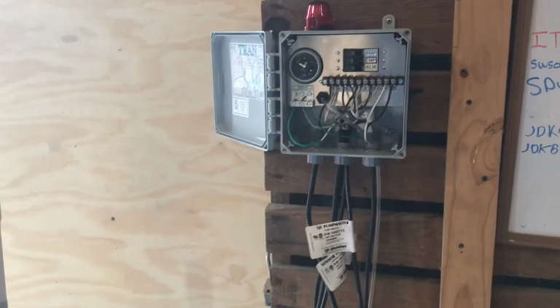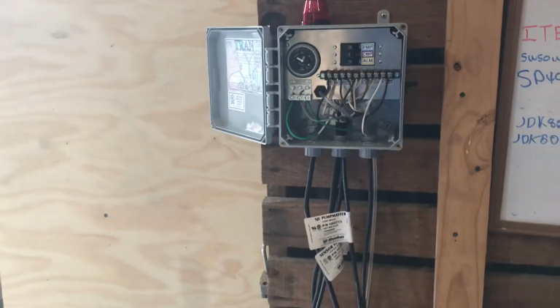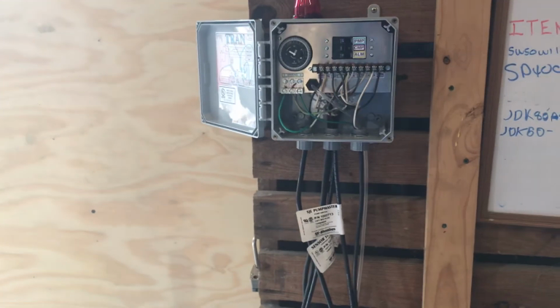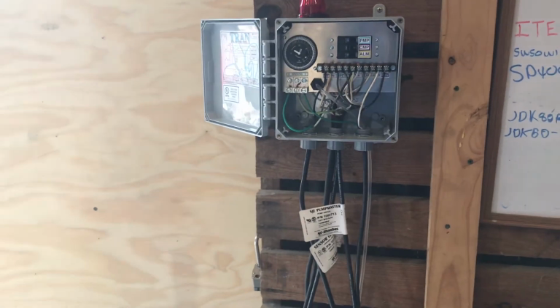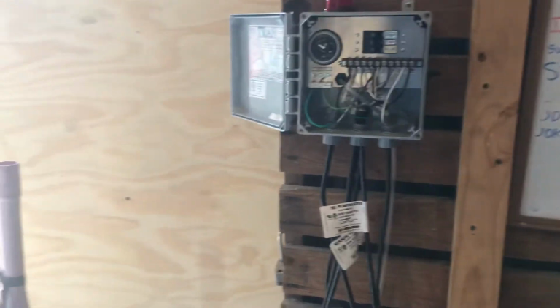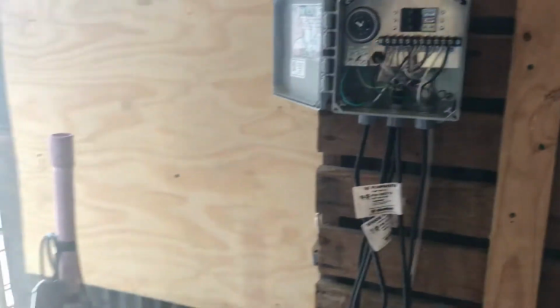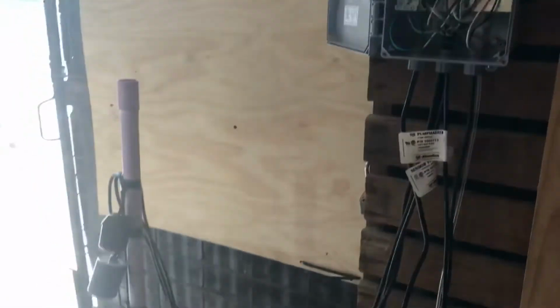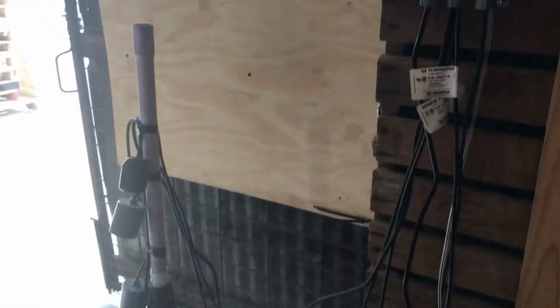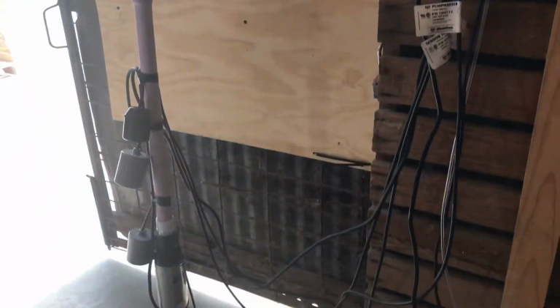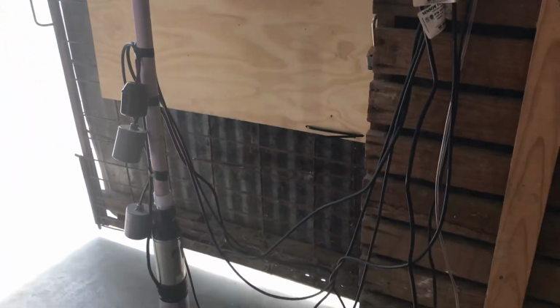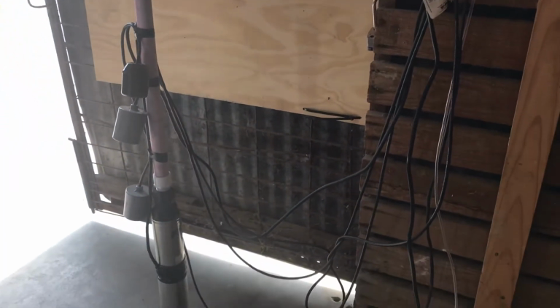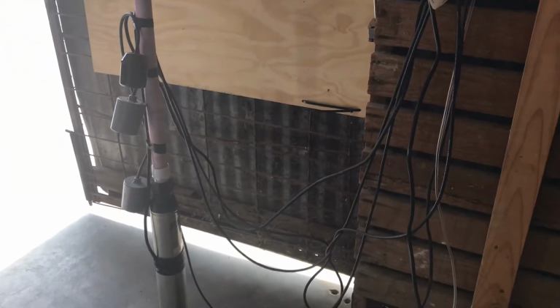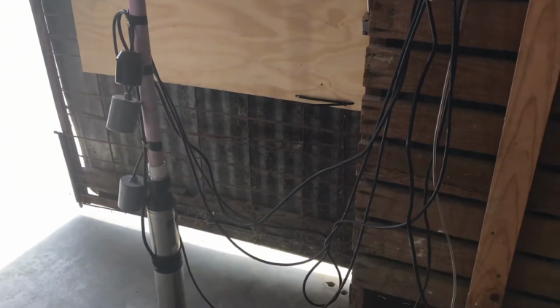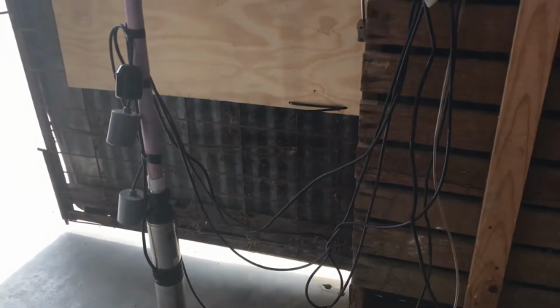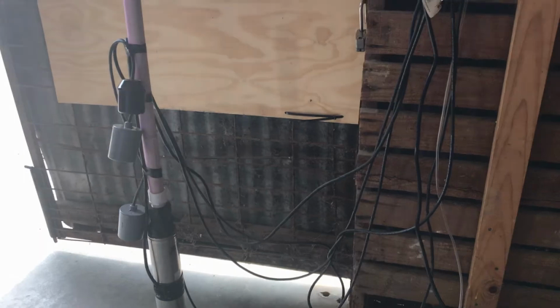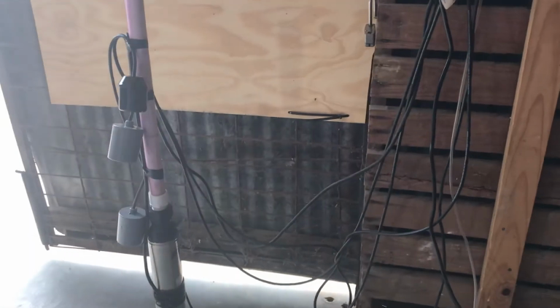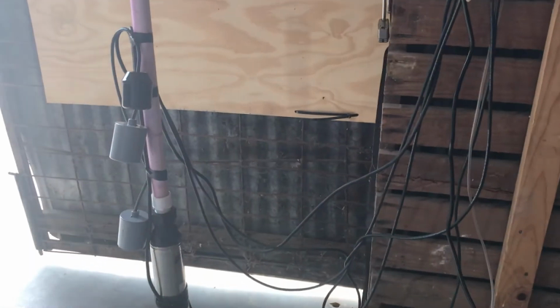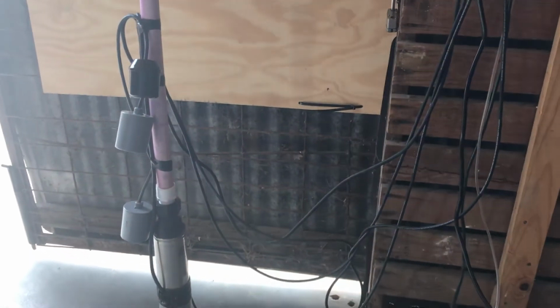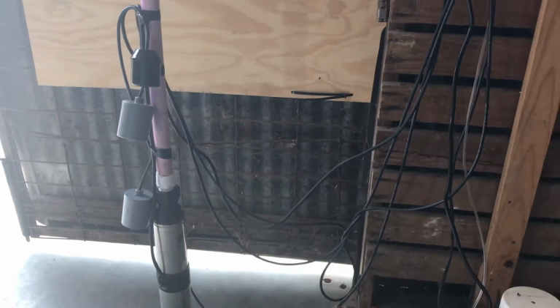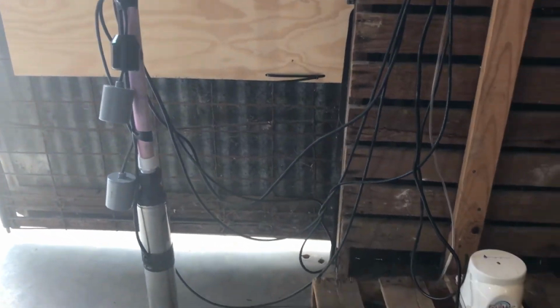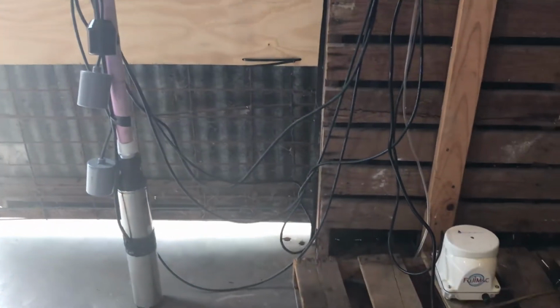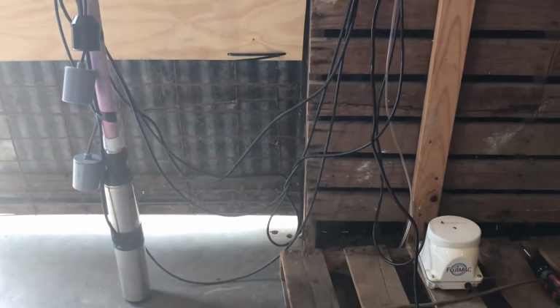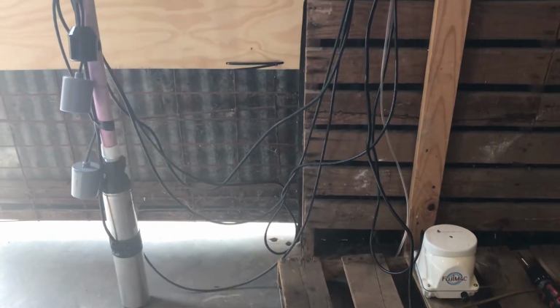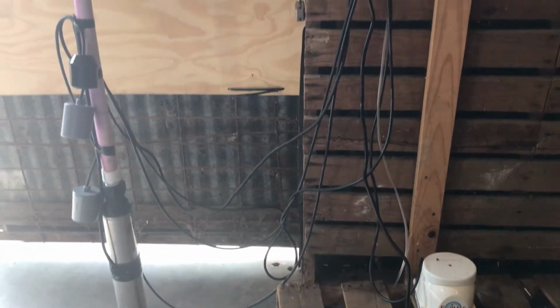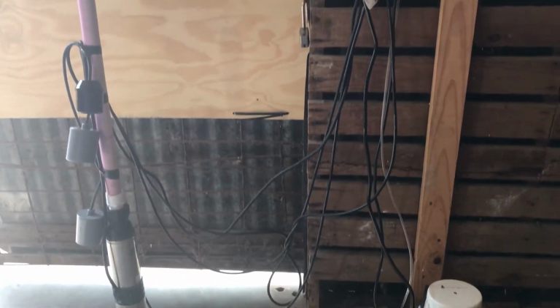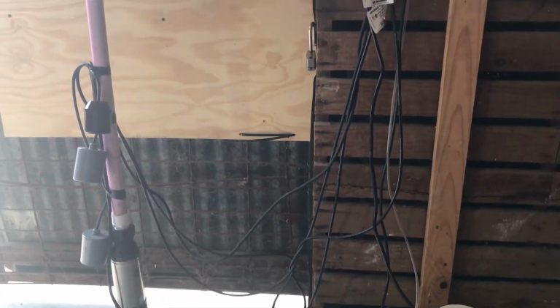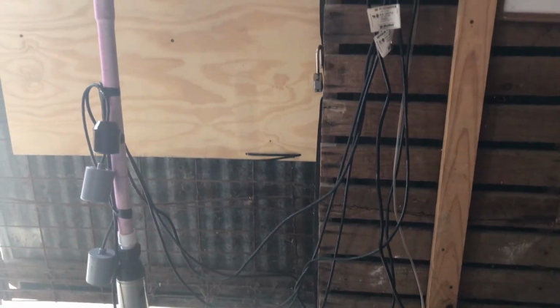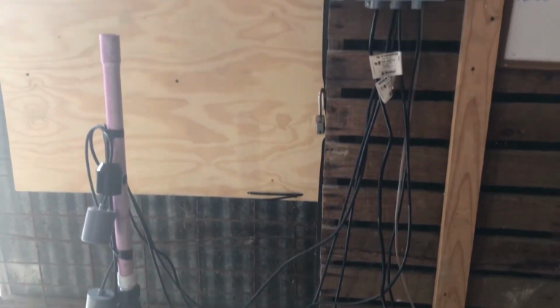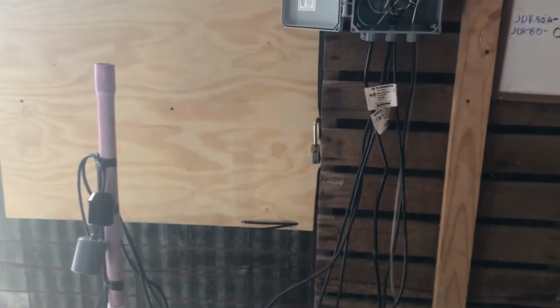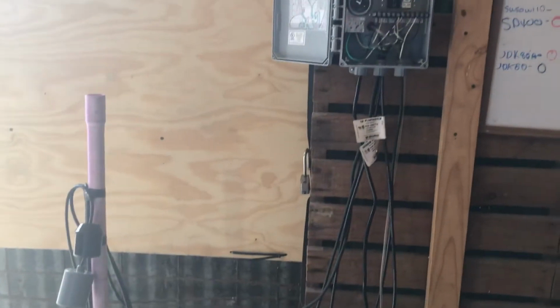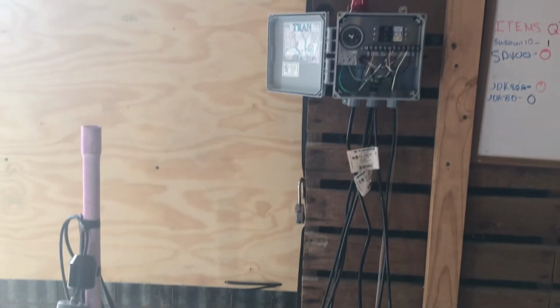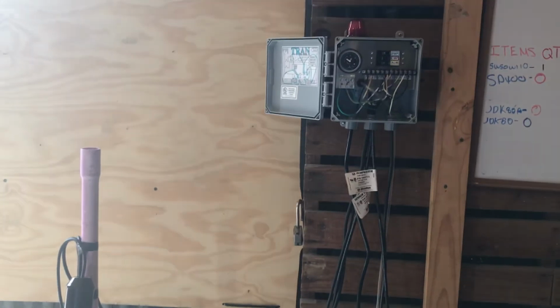Anyways, that's what a three float system is, what it looks like, and why you have three different floats on your septic system. All right, hope you guys have a great day.